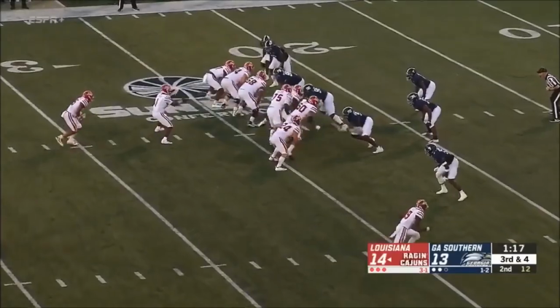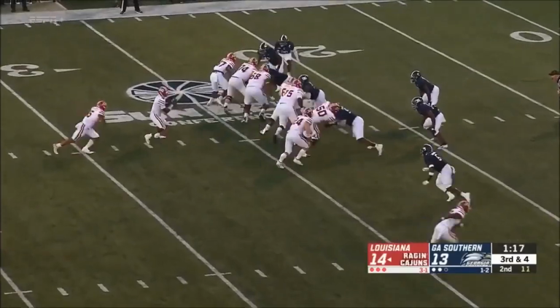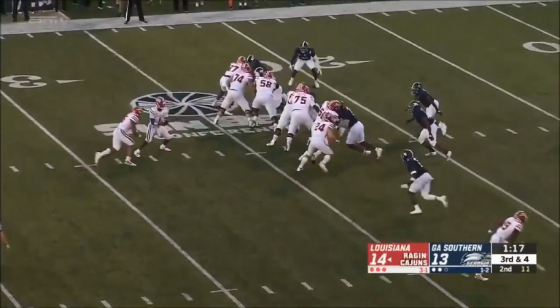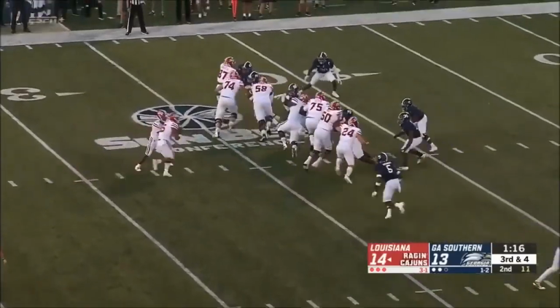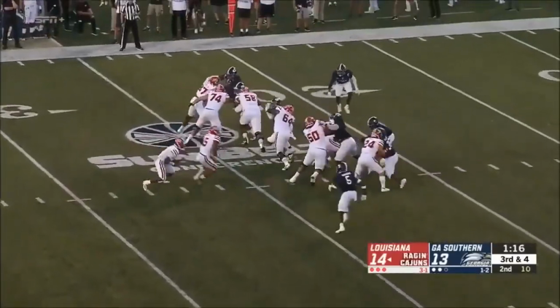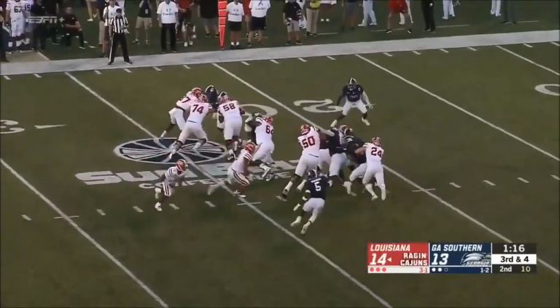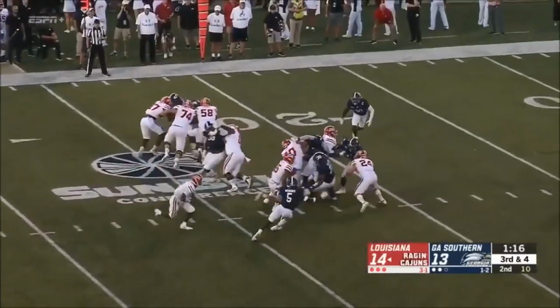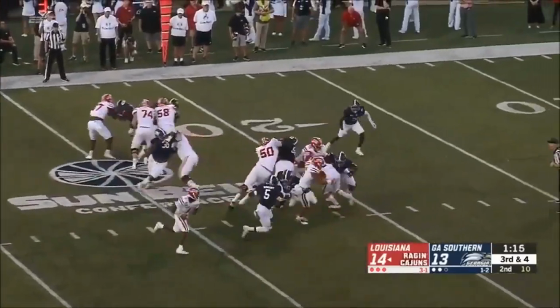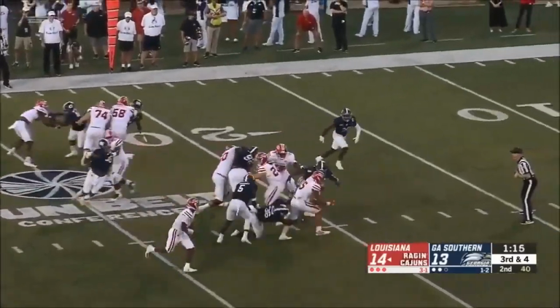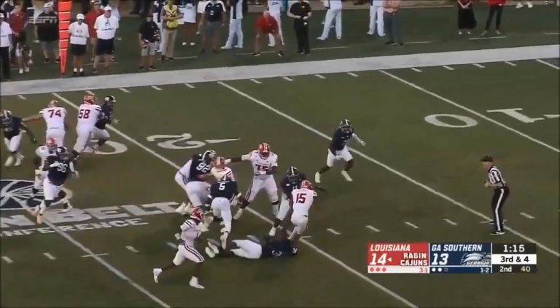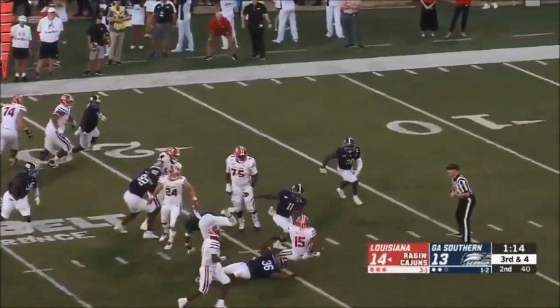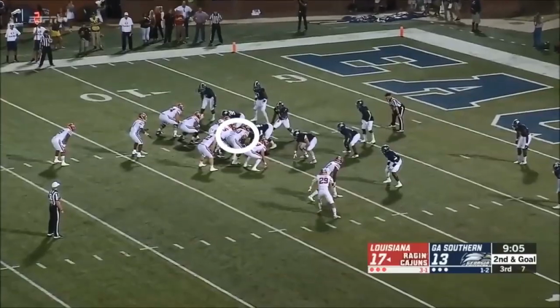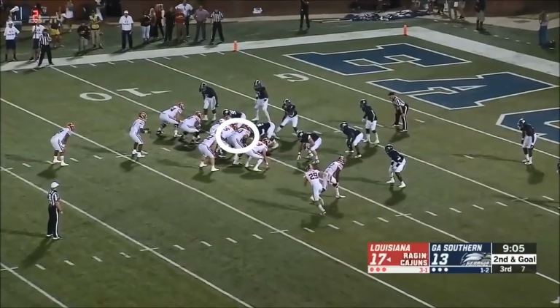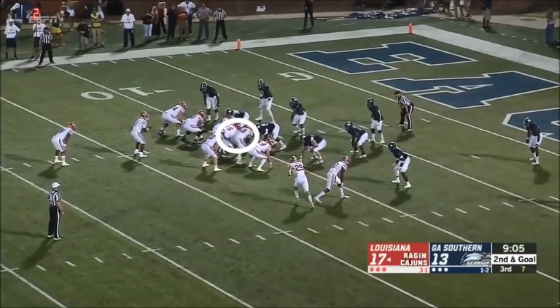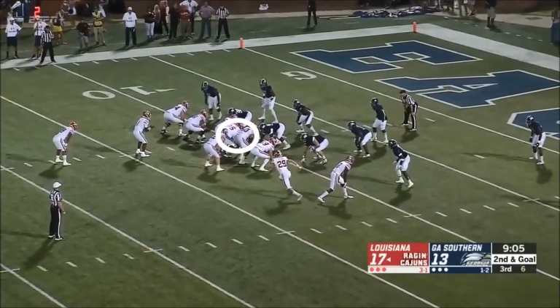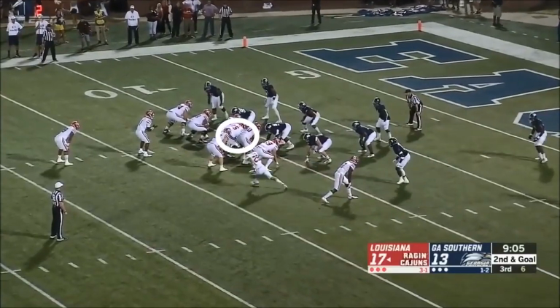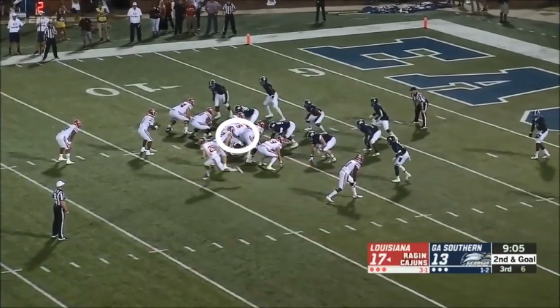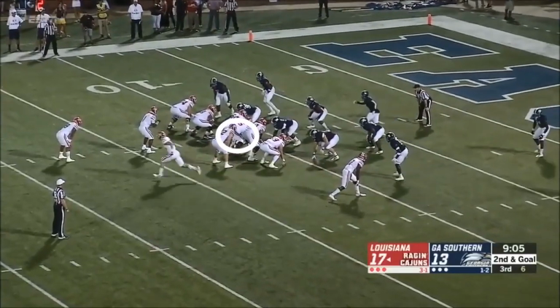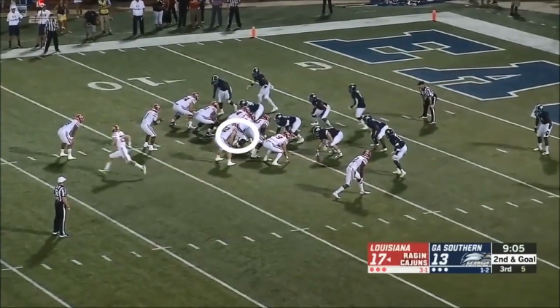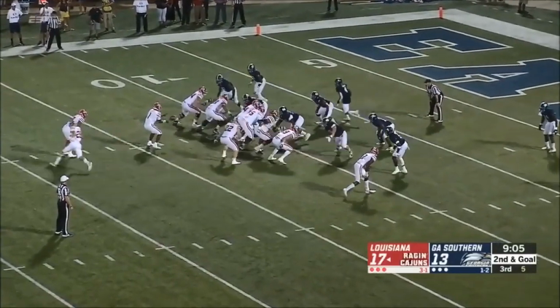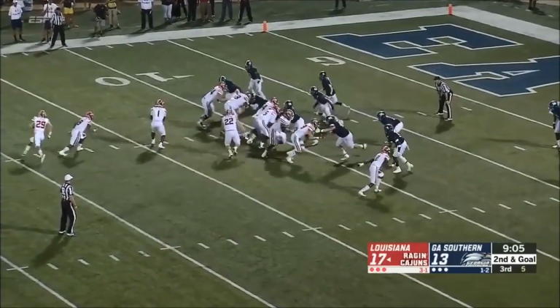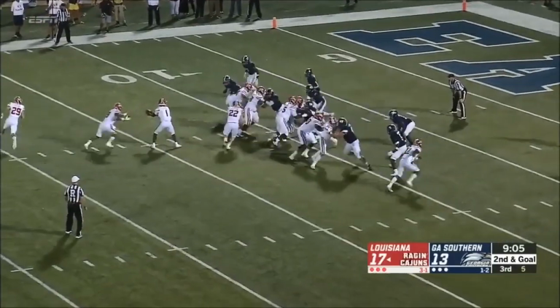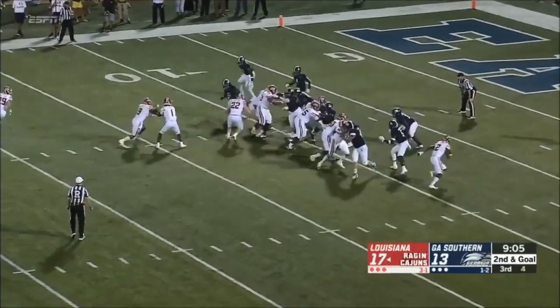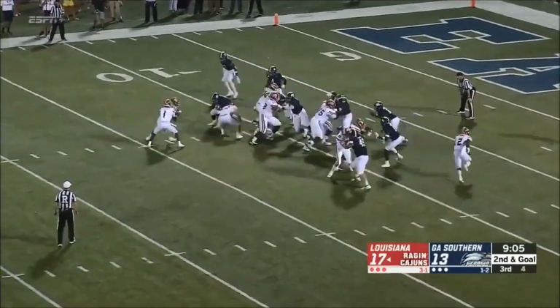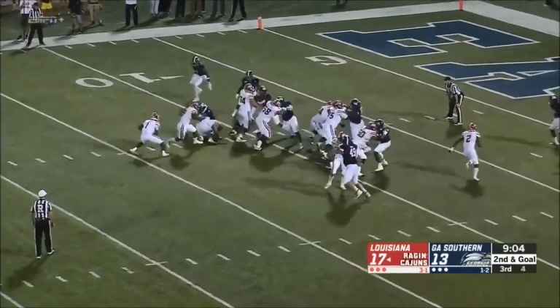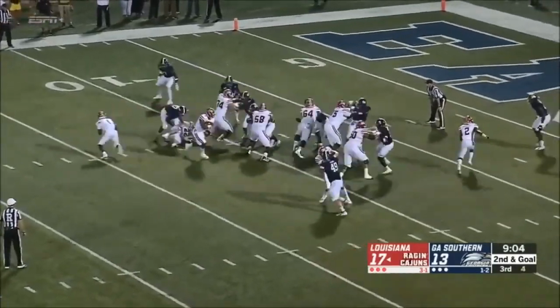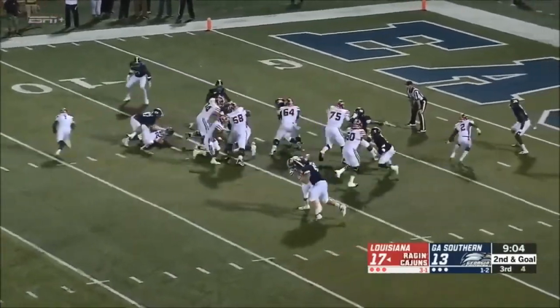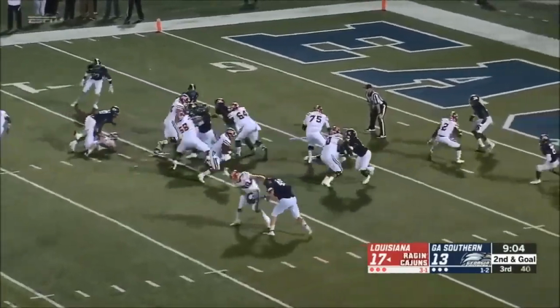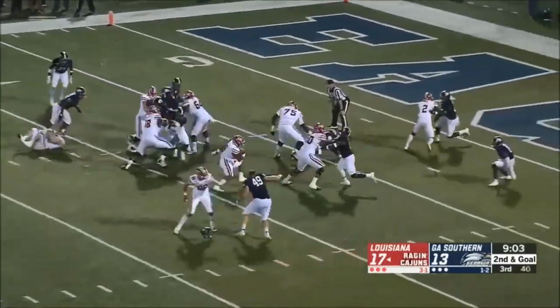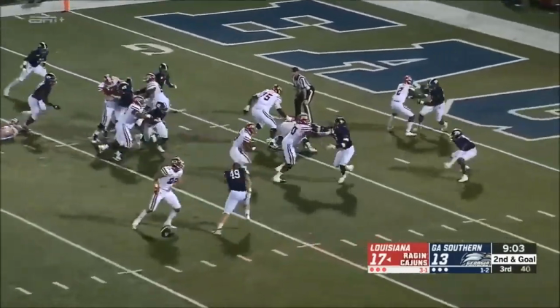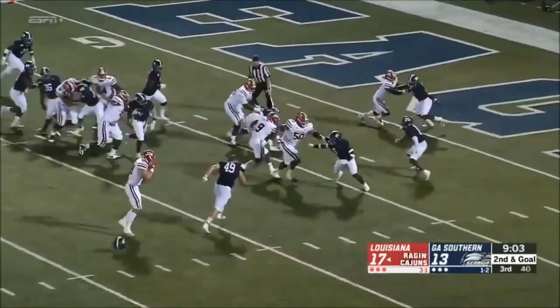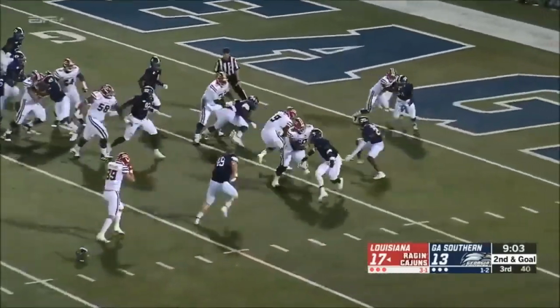Once he's locked on the inside of a guy and gets his hands on the chest, he is a real threat. And certainly there are very few guys that will knock this guy back, that's for sure.